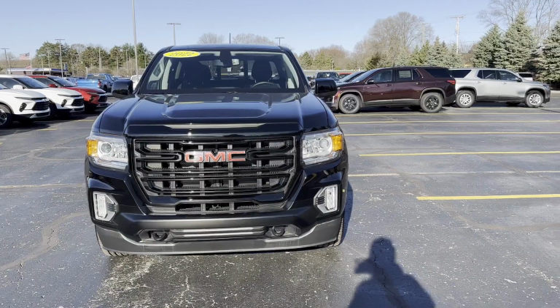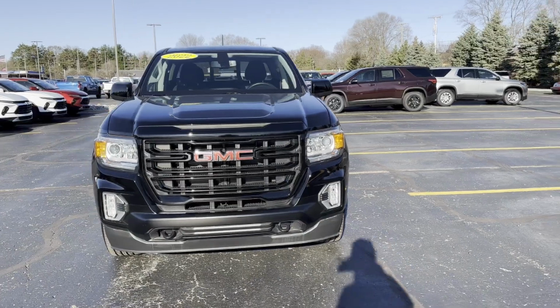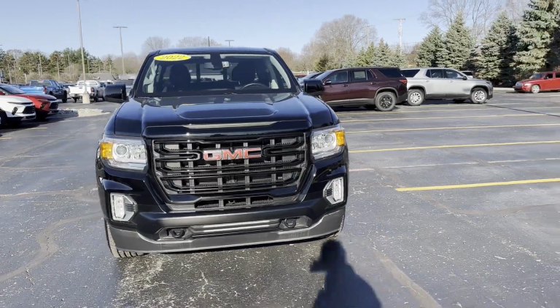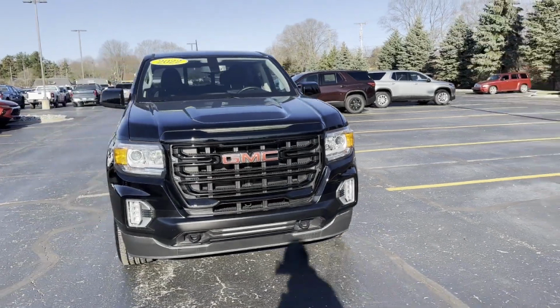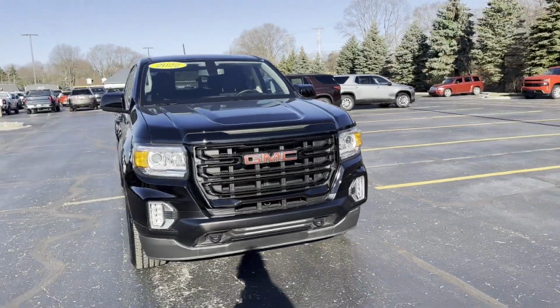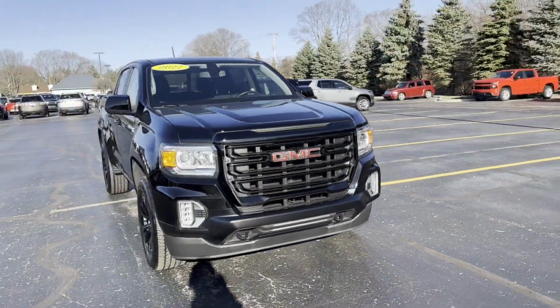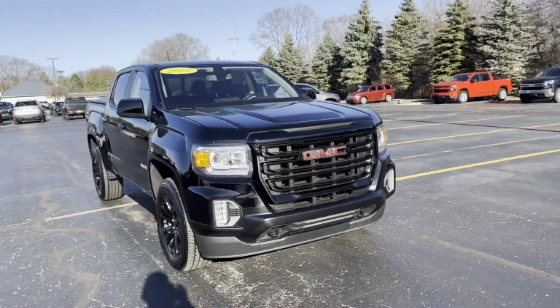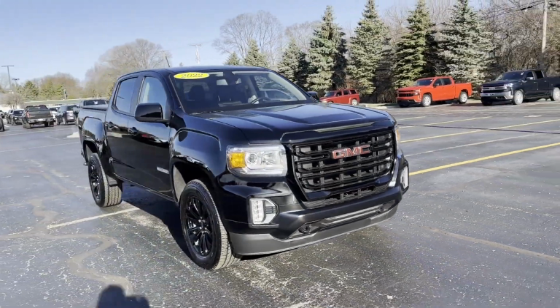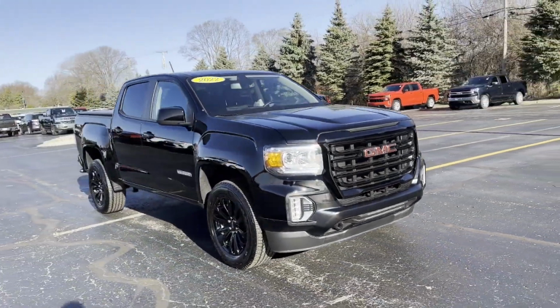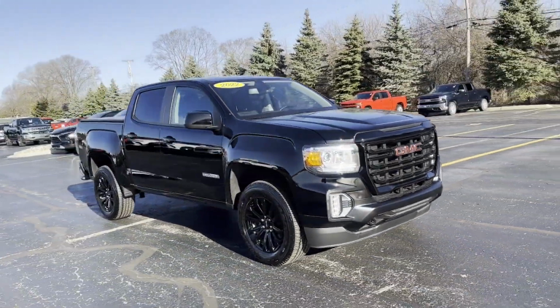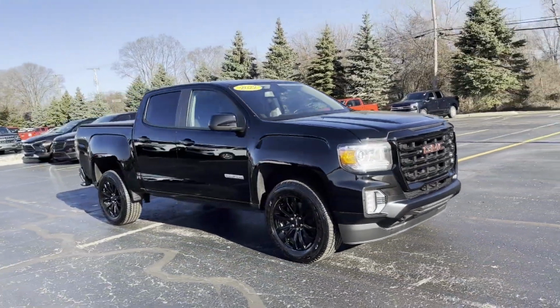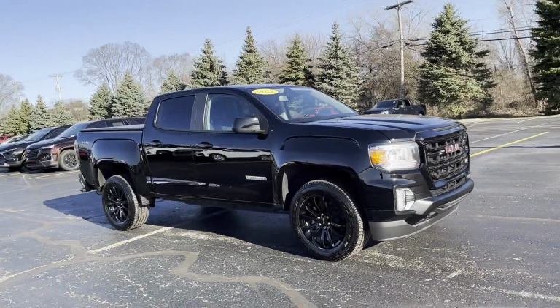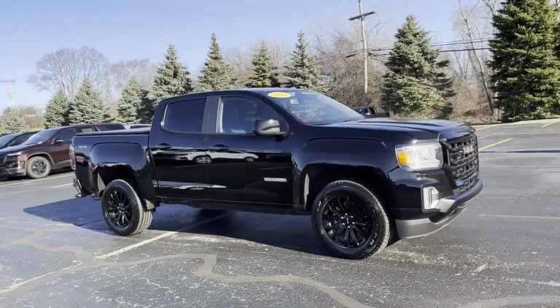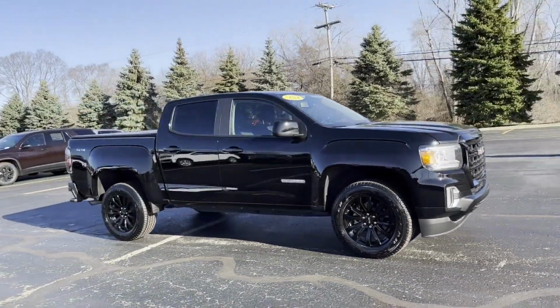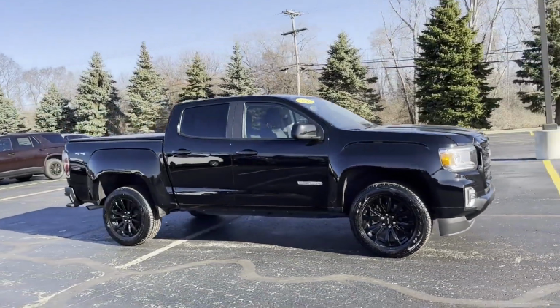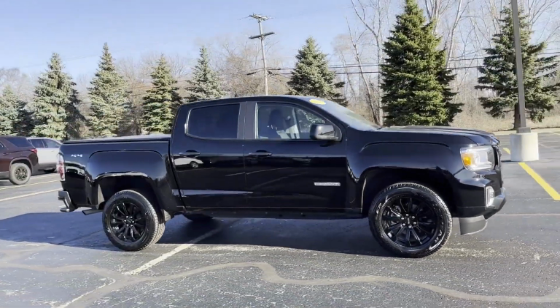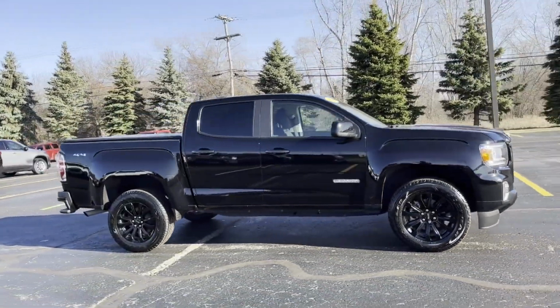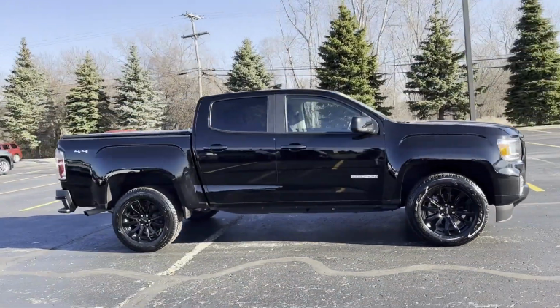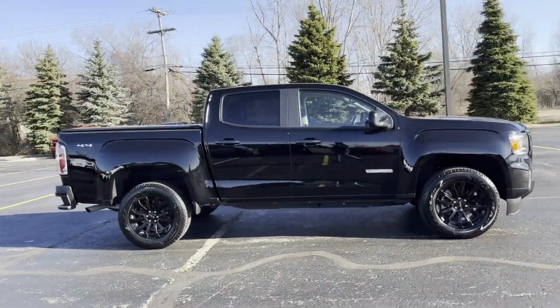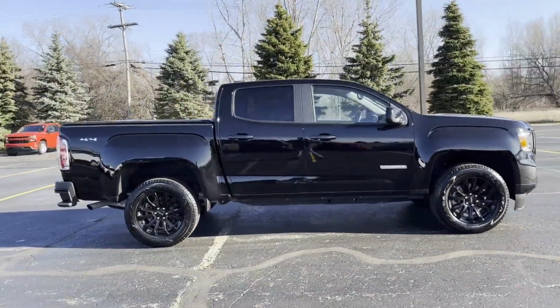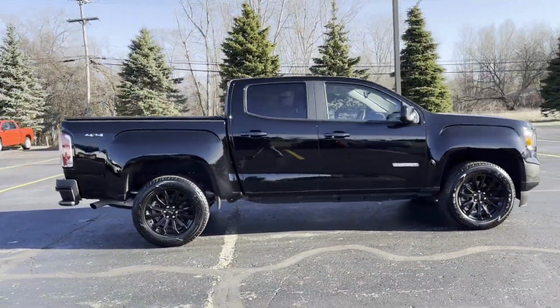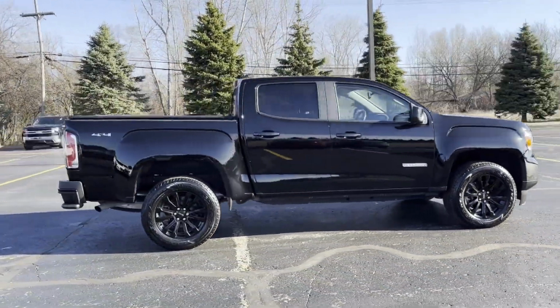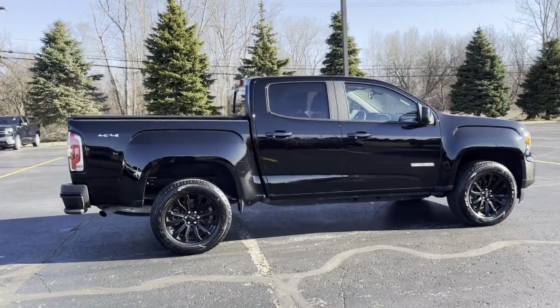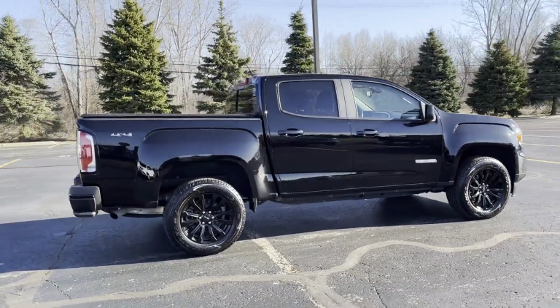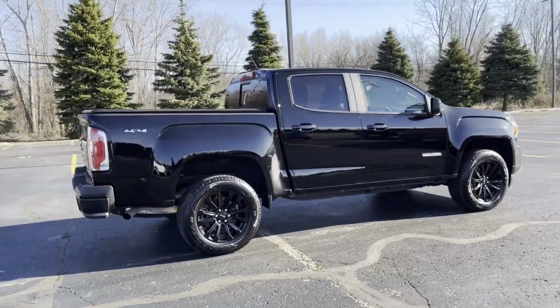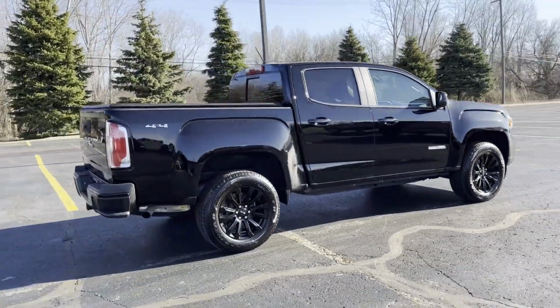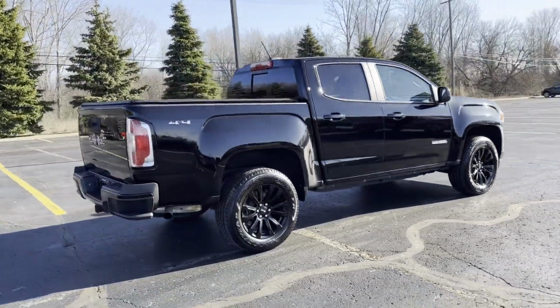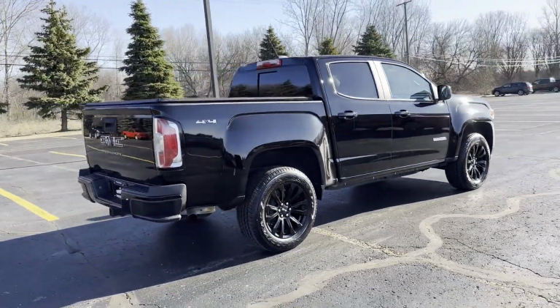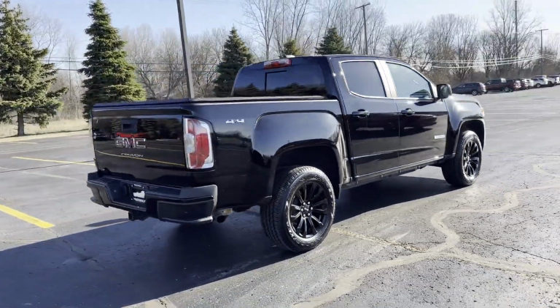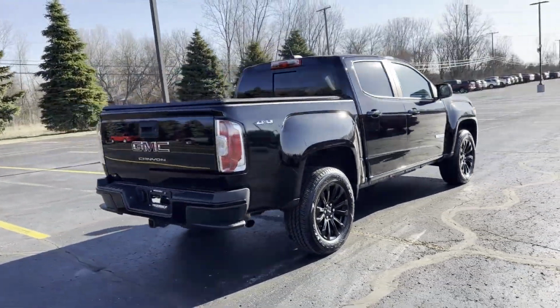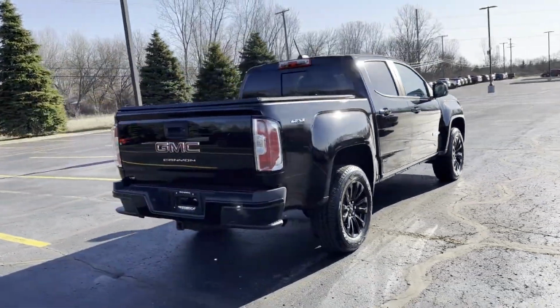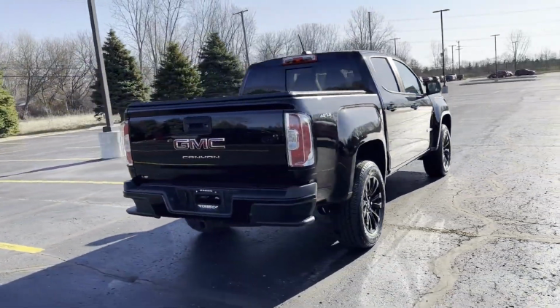2022 GMC Canyon. With less than 7,000 miles on the odometer, this pickup truck offers two full rows of seating for premium comfort. Fall in love with its many extra features, which include the following.